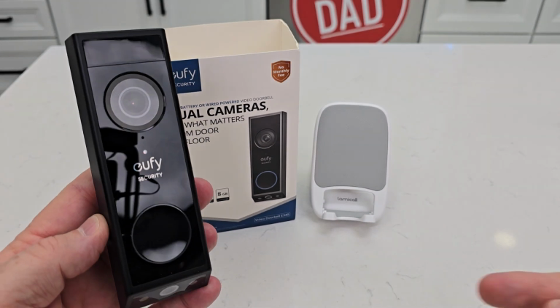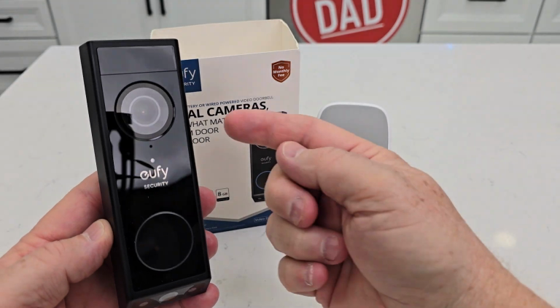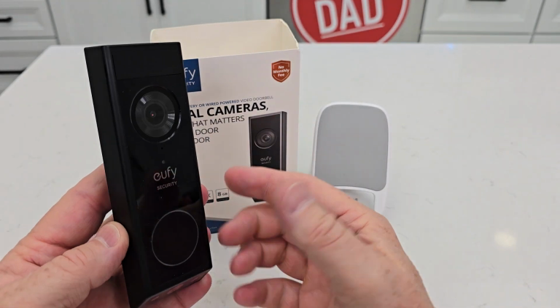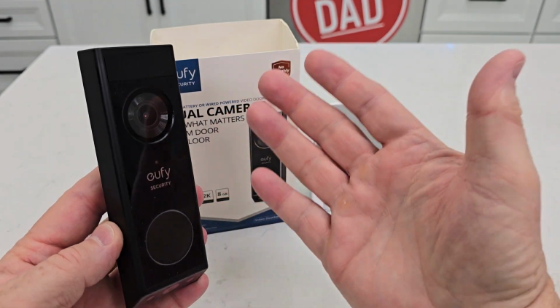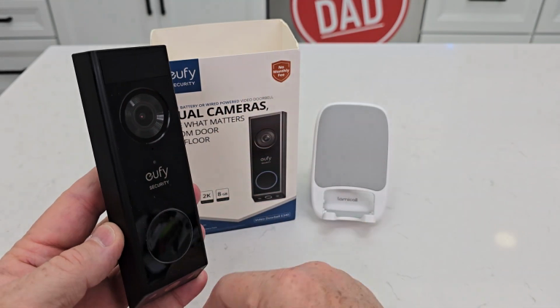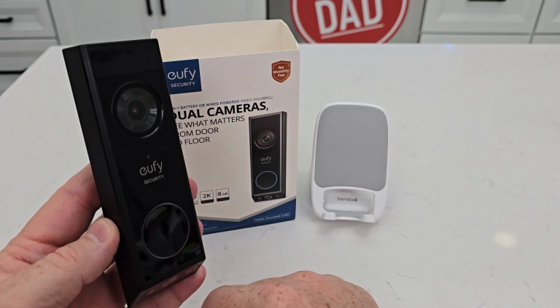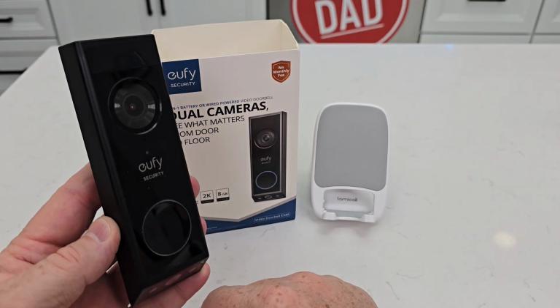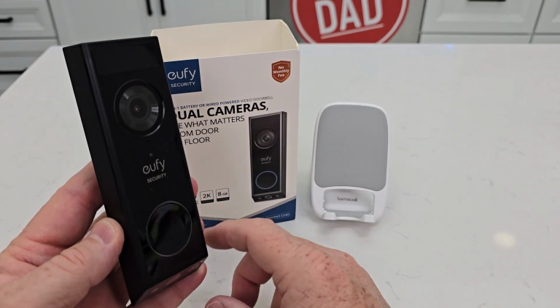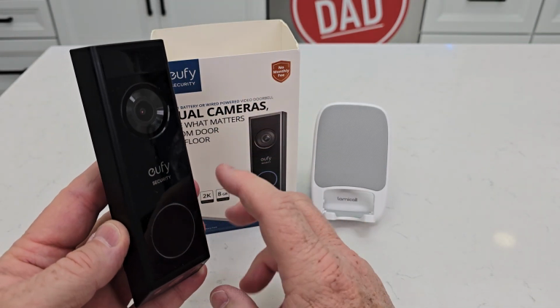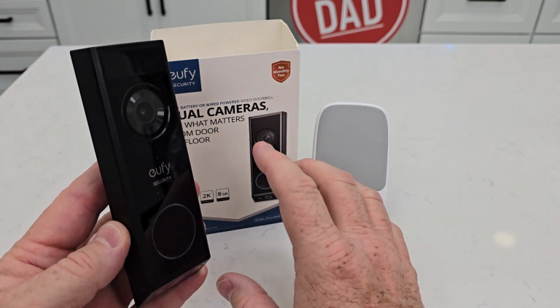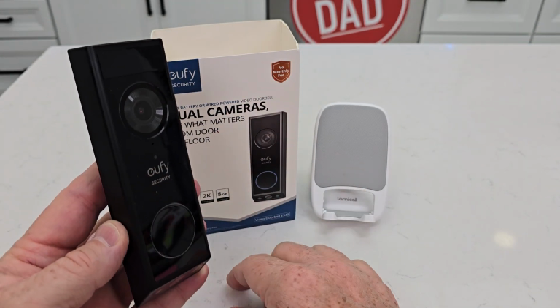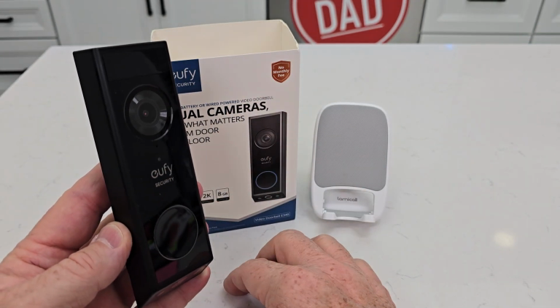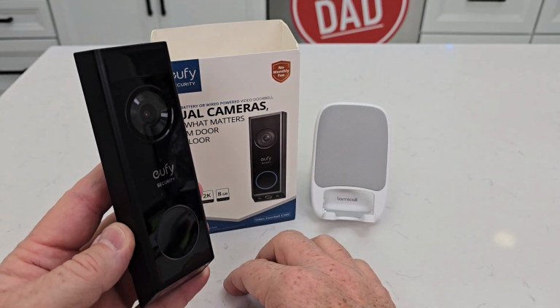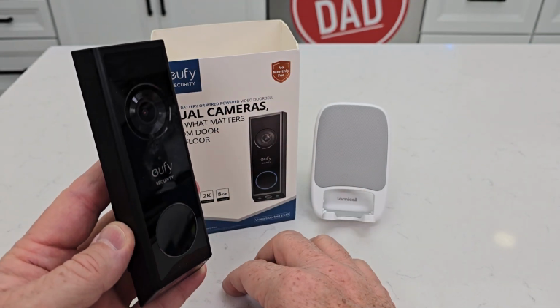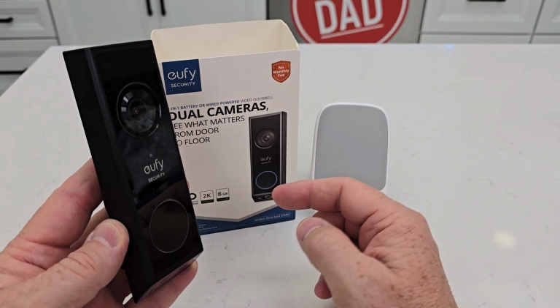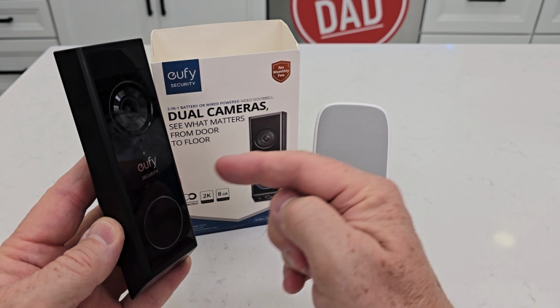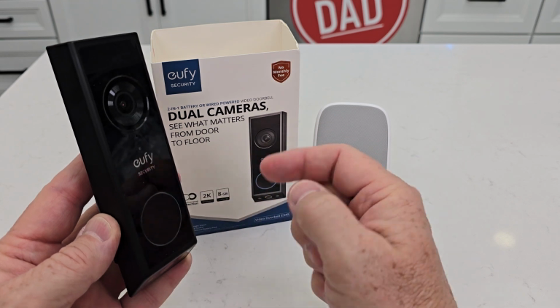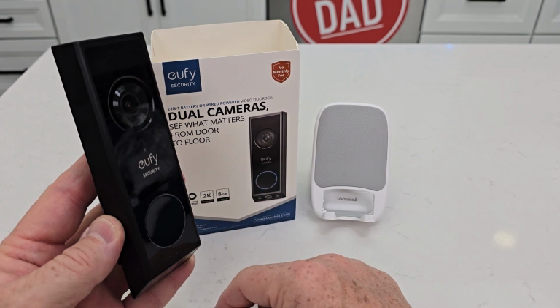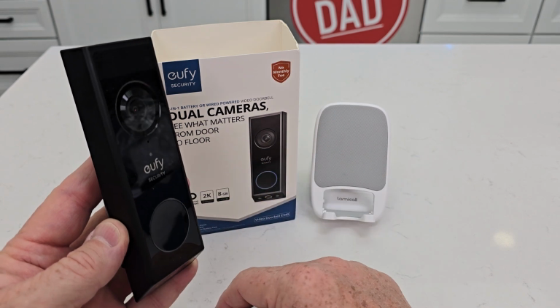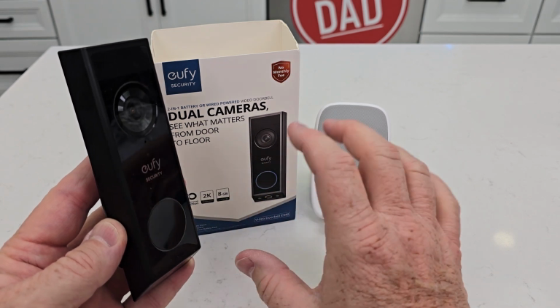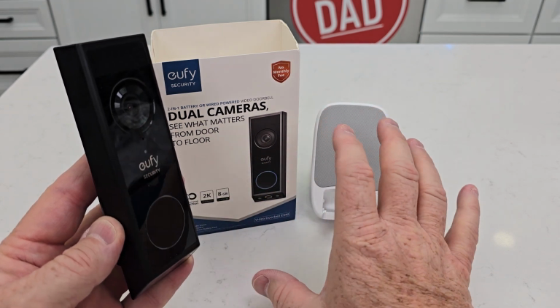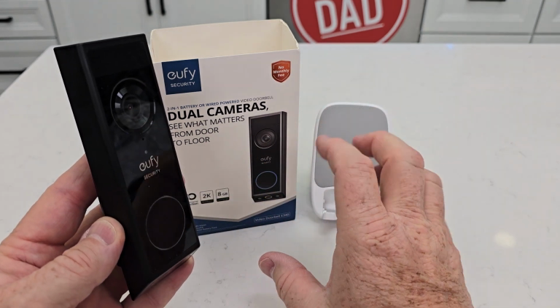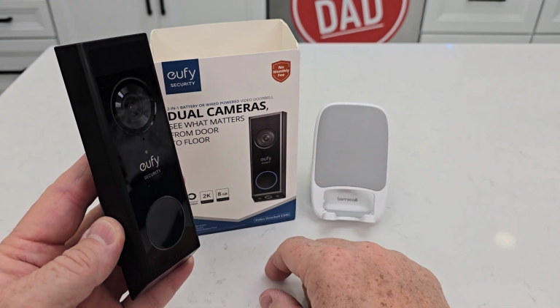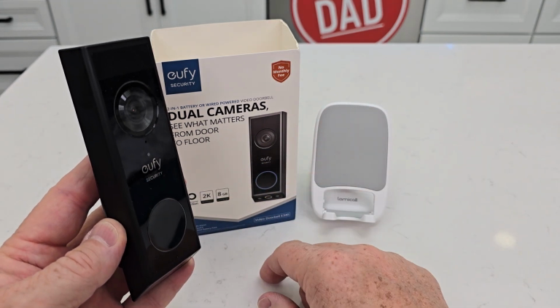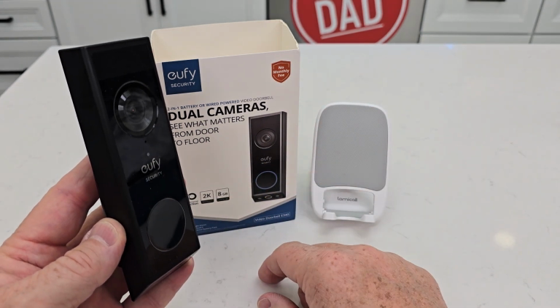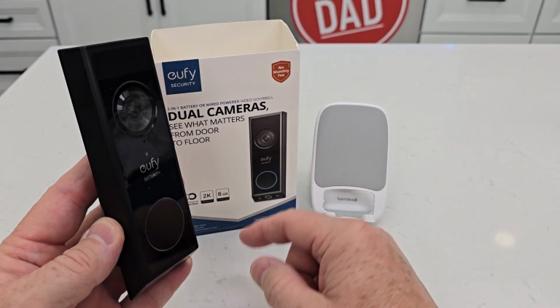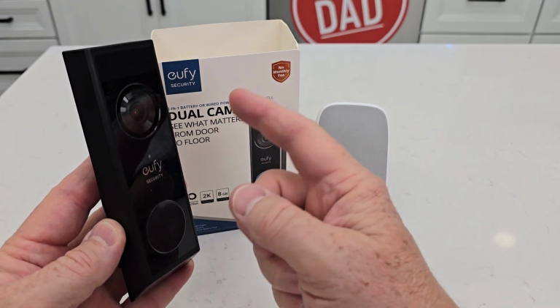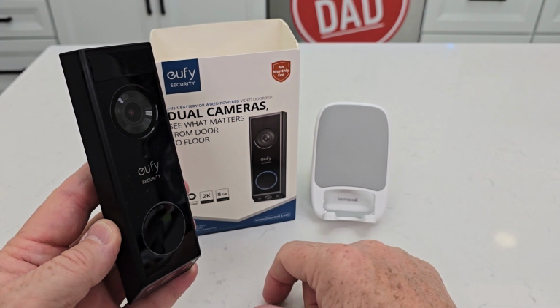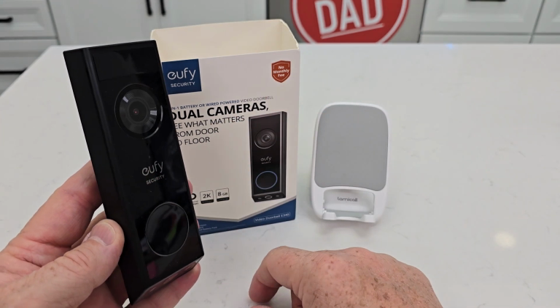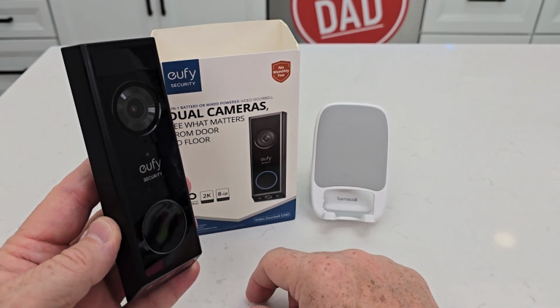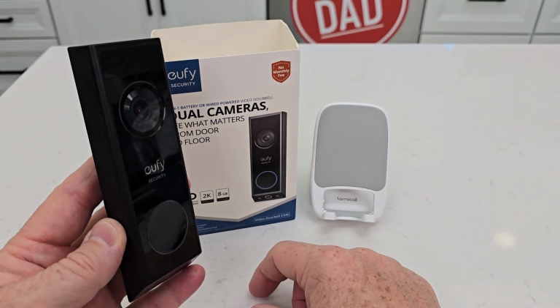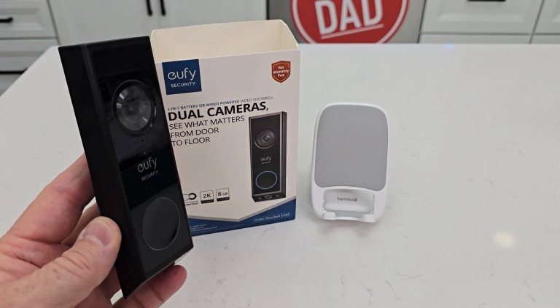Mine automatically connected to my Amazon smart speakers. And when somebody presses the button, it rings through those smart speakers to let me know that somebody's at my front door.